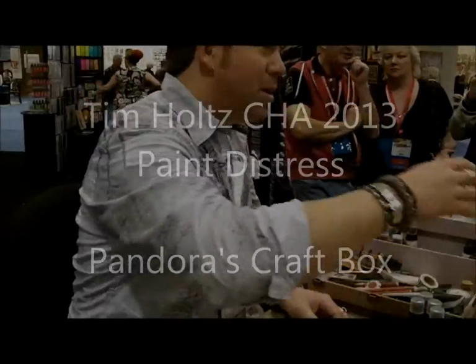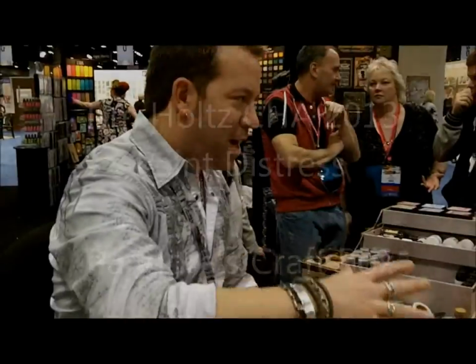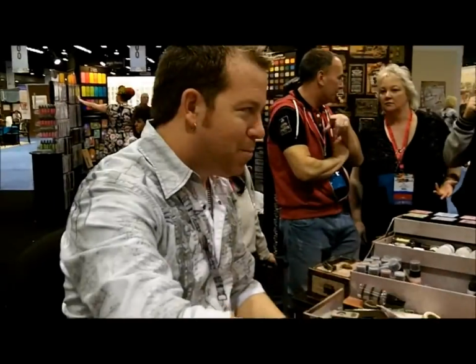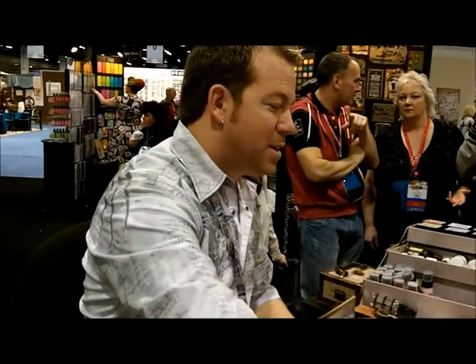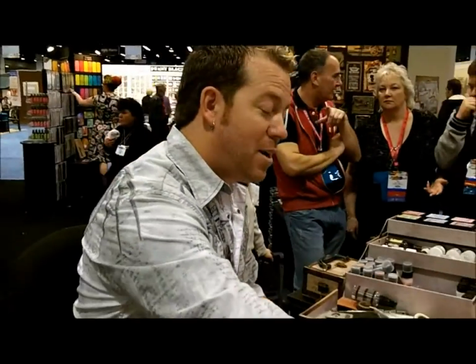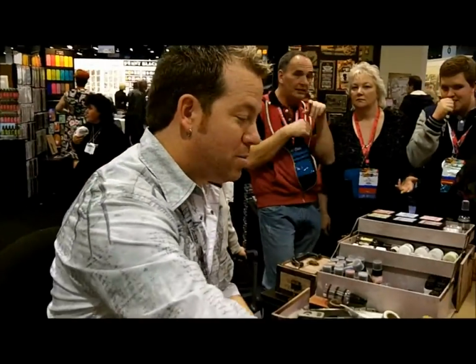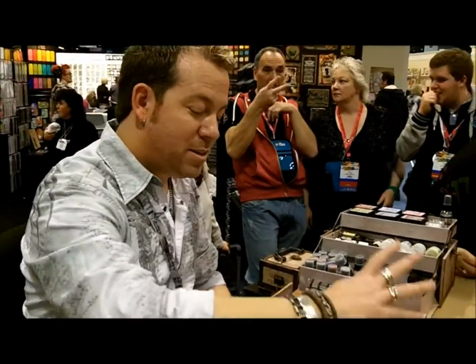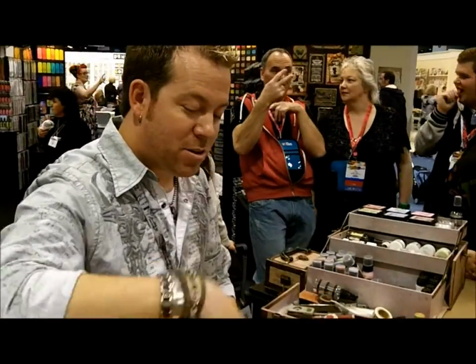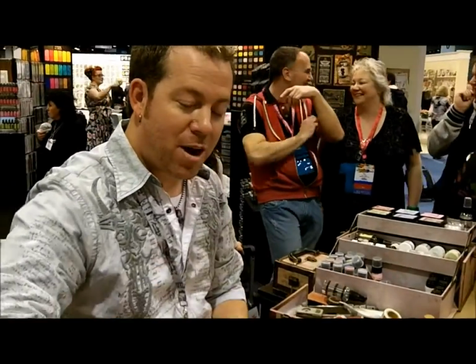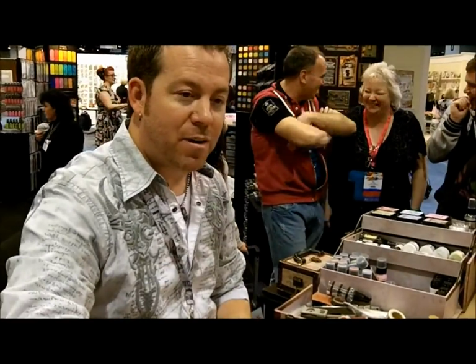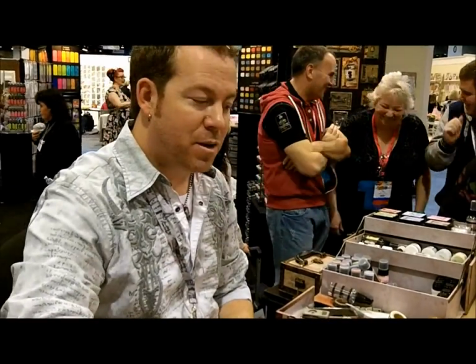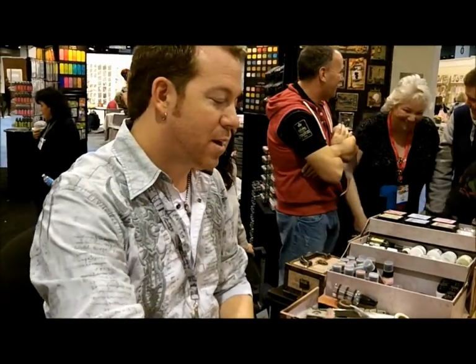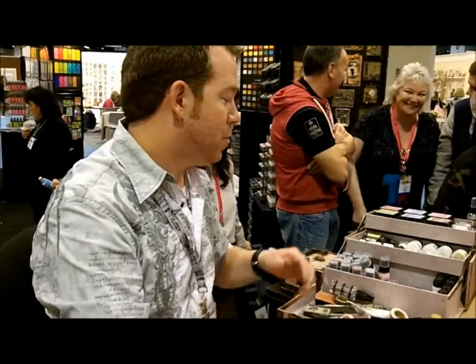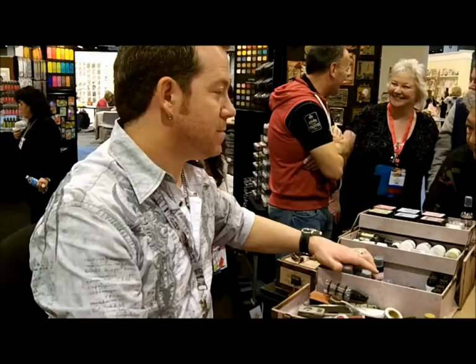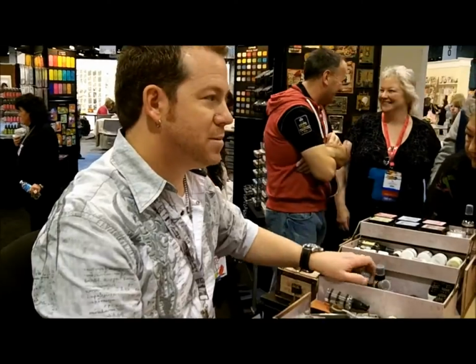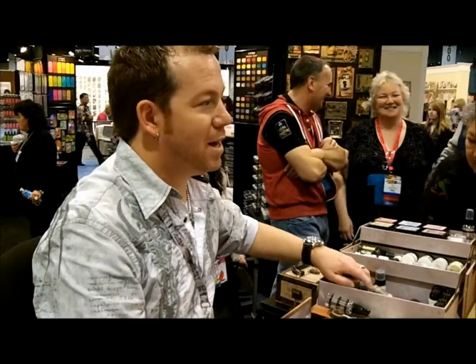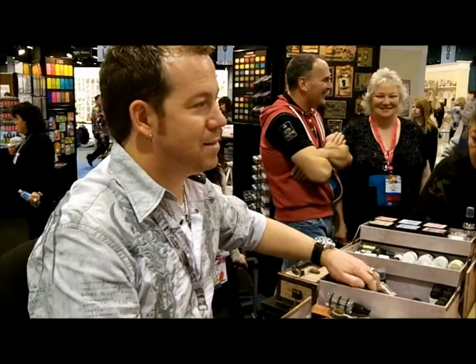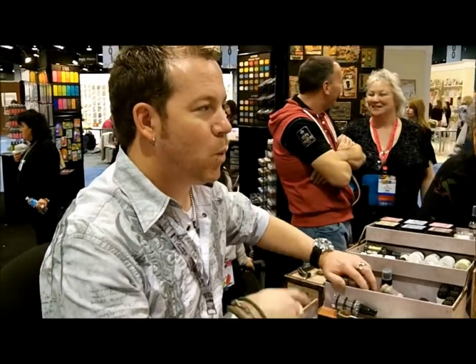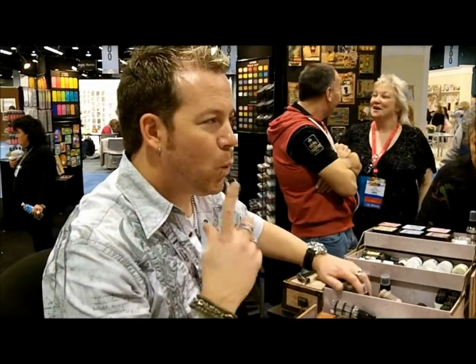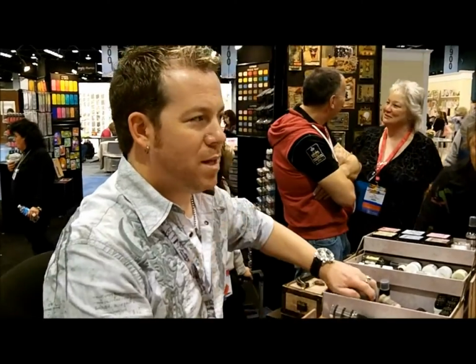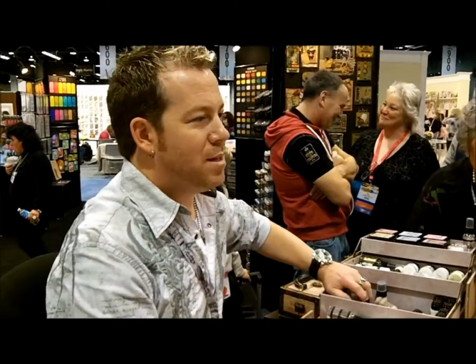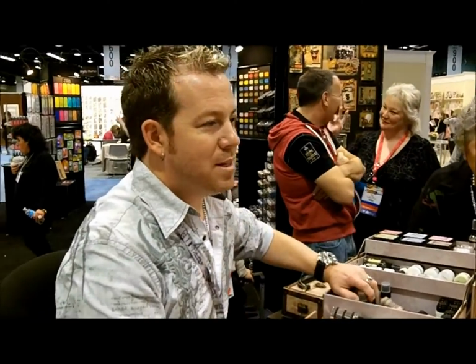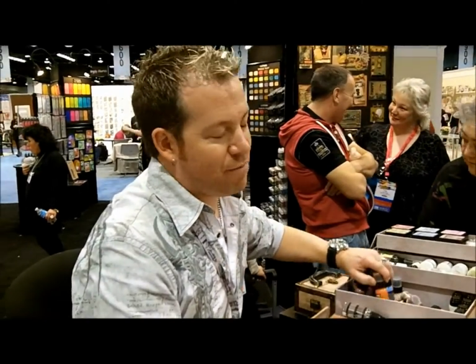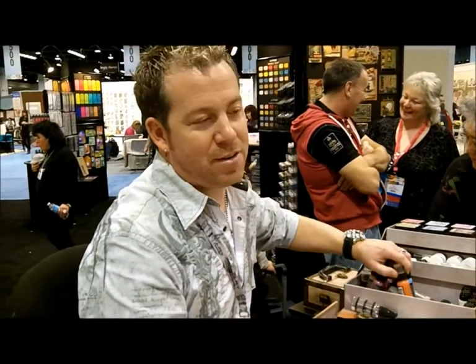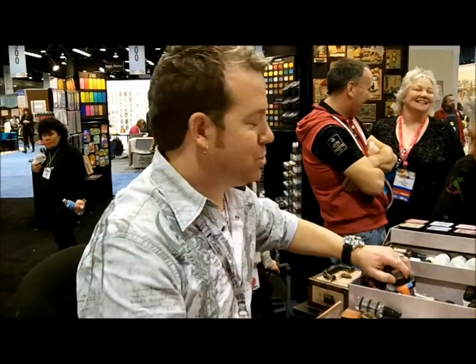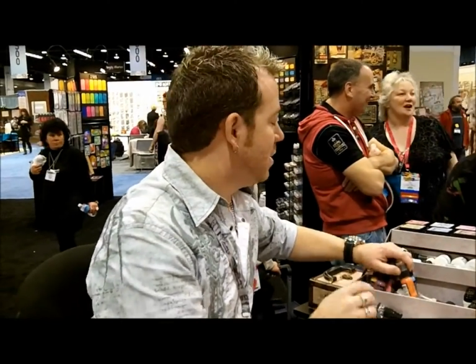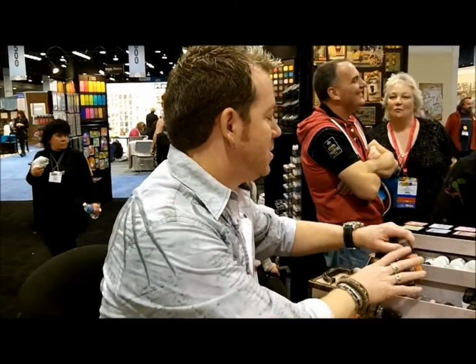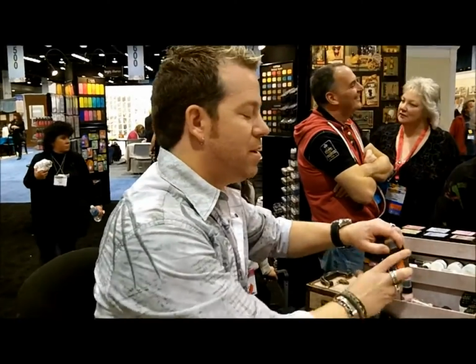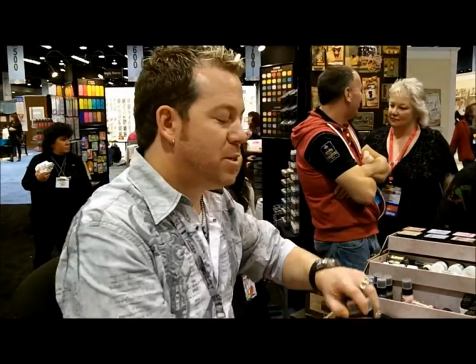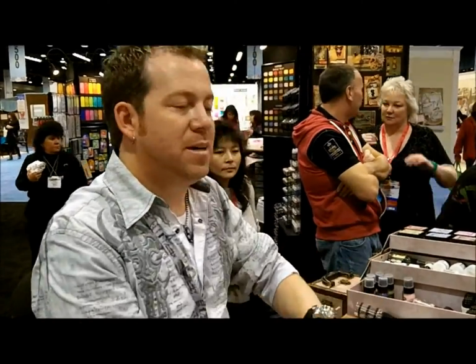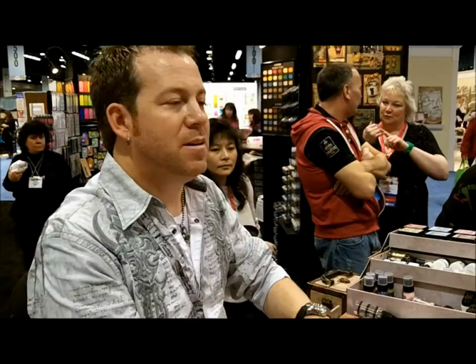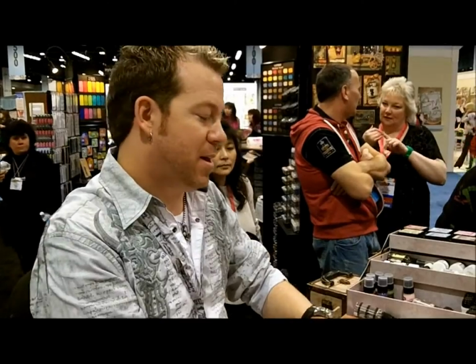You get it, because I know, in this craft environment, you're like, one more thing. It's different, I'm just telling you, it's different, and when you see it, you'll get it.